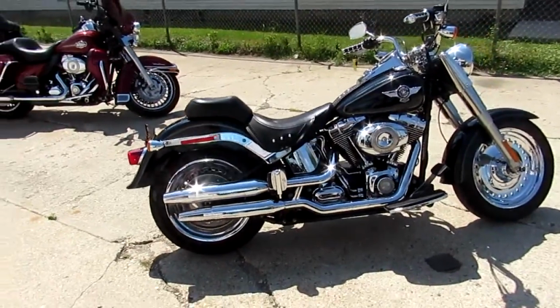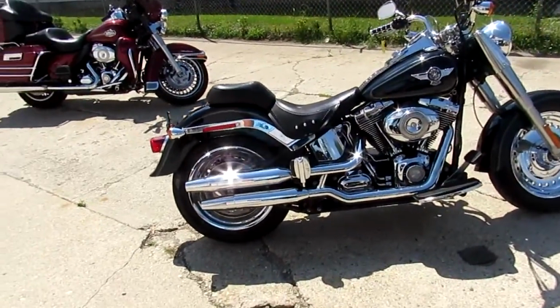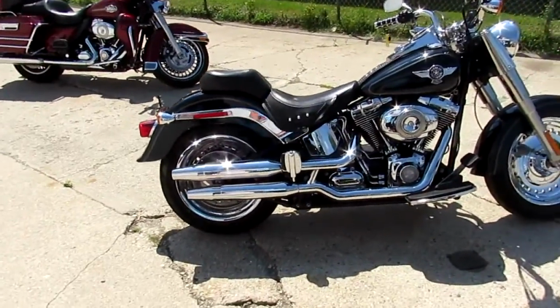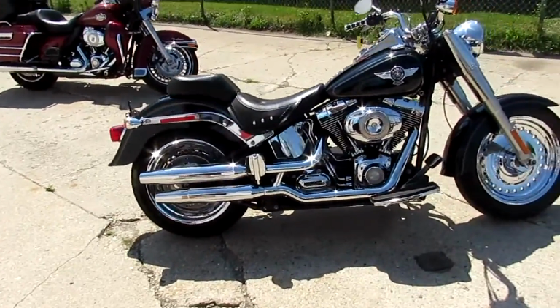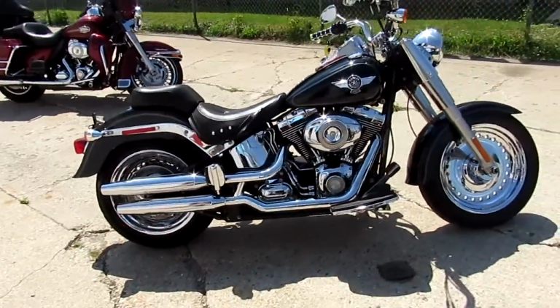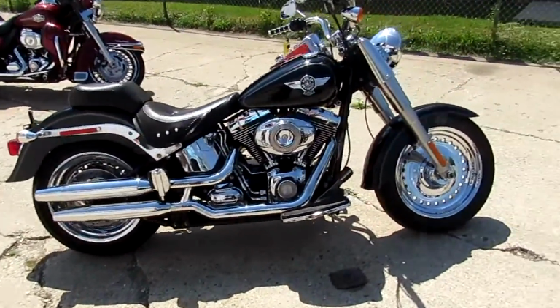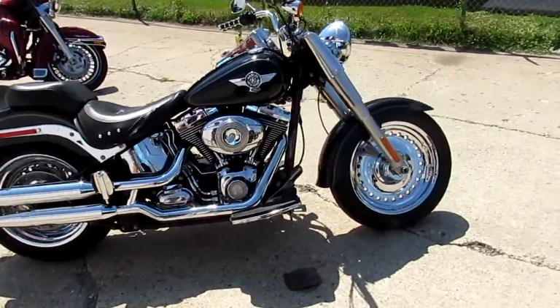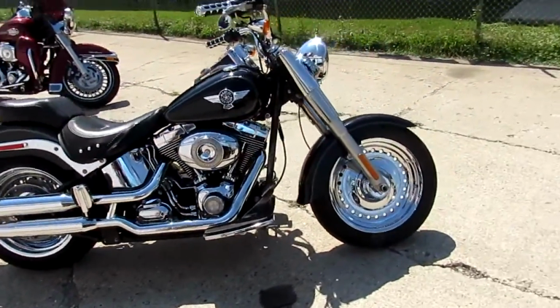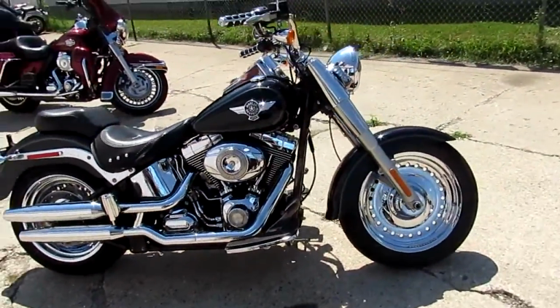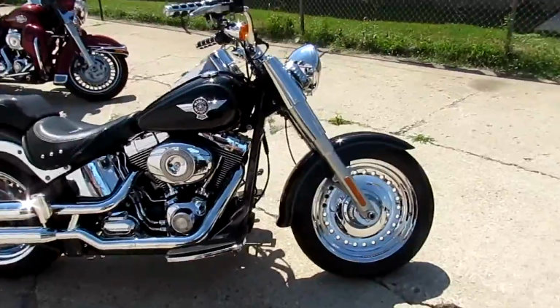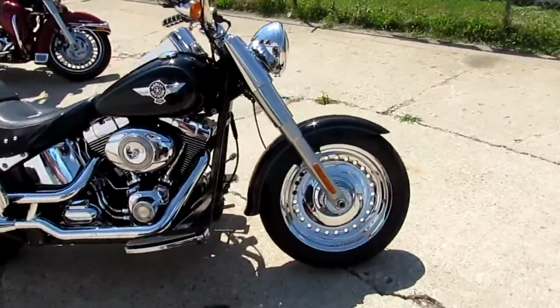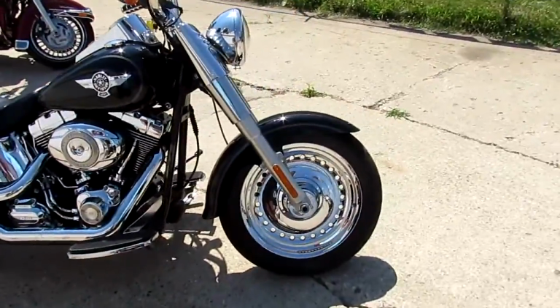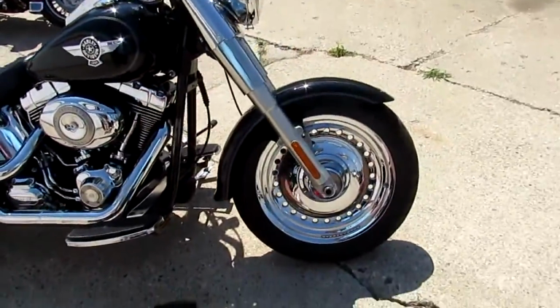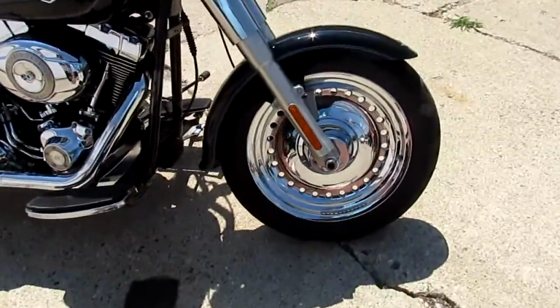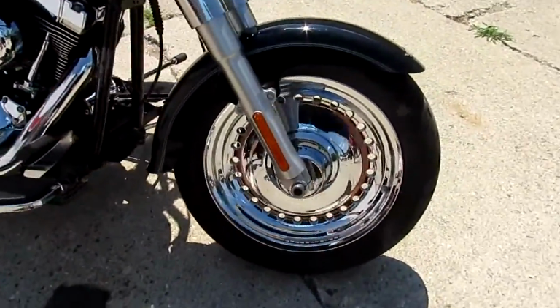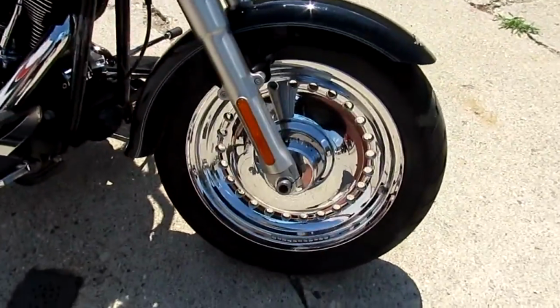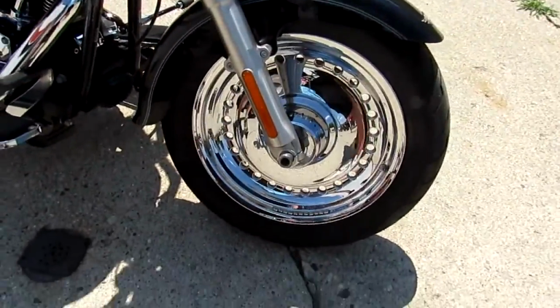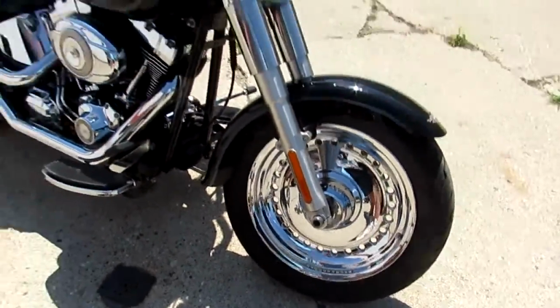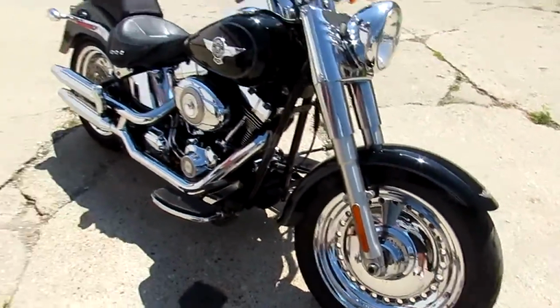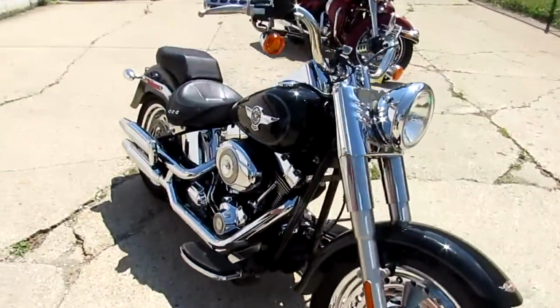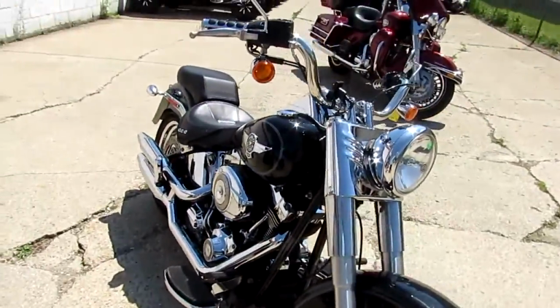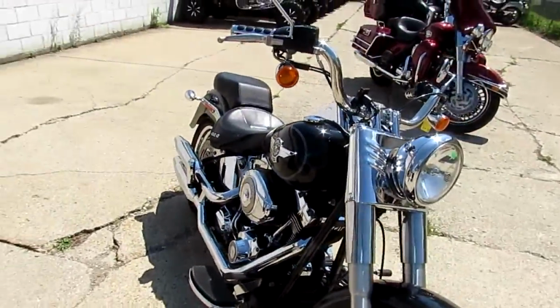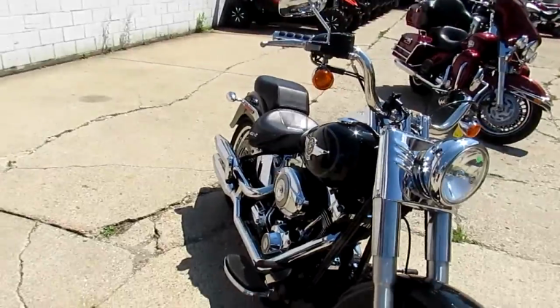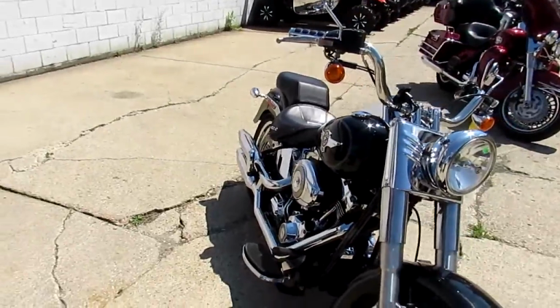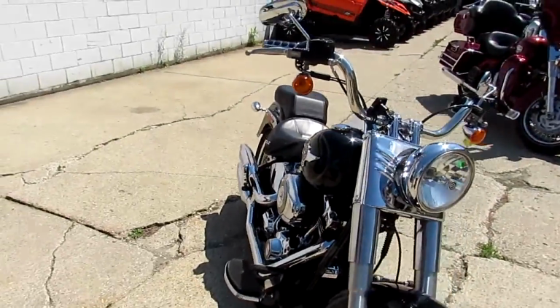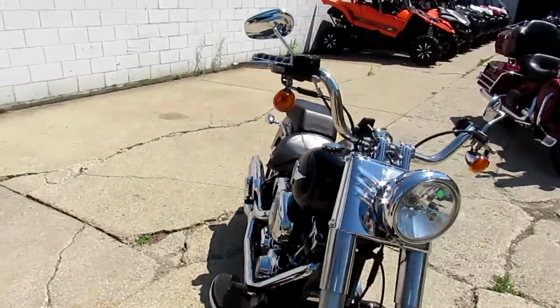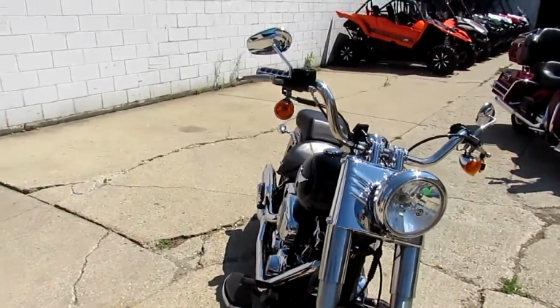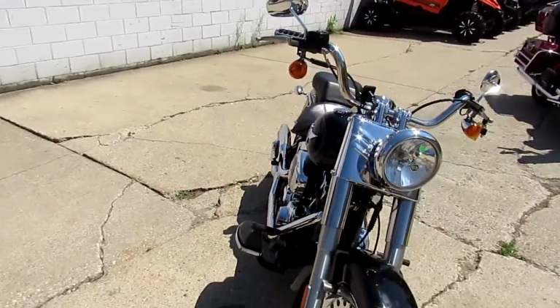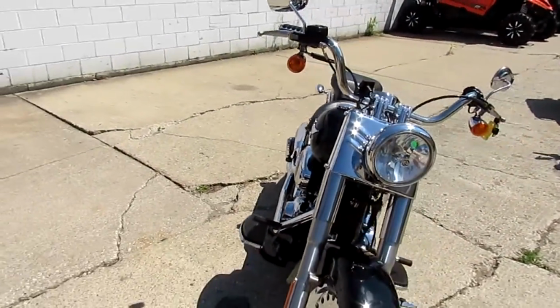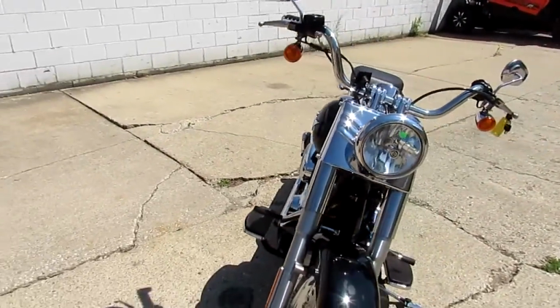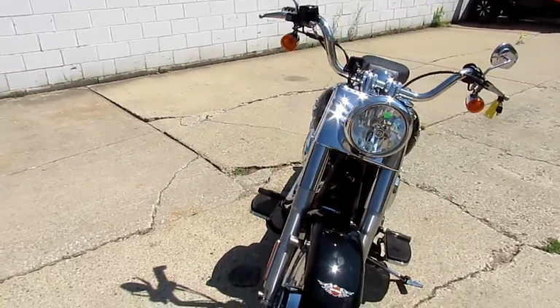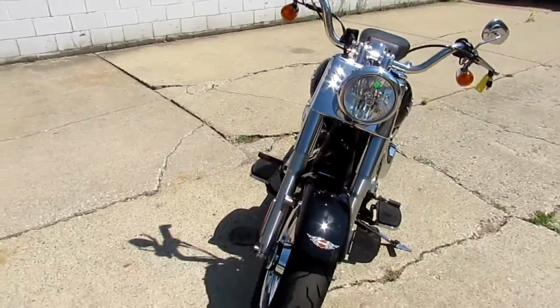Approvalpowersports.com — we got over 400 used bikes. We just got in three semi loads of used Harleys, so you guys keep an eye on our YouTube, Facebook, and our website. We'll get these things up. This one's a 2012 Harley Davidson Fat Boy.